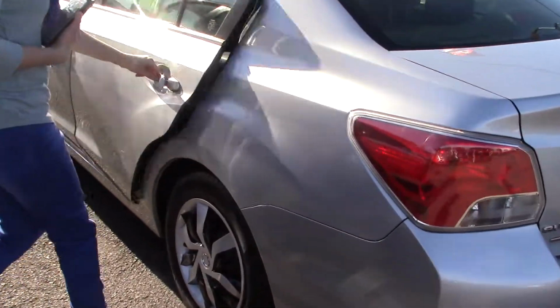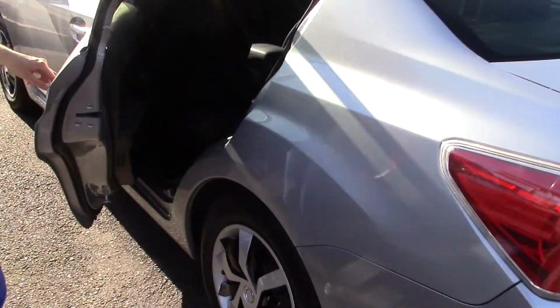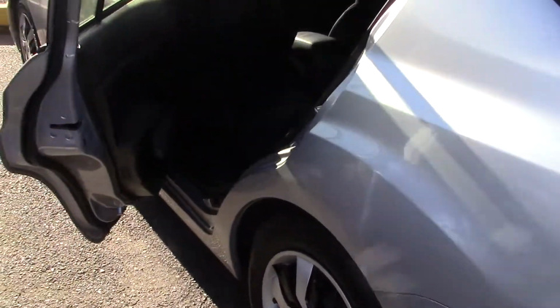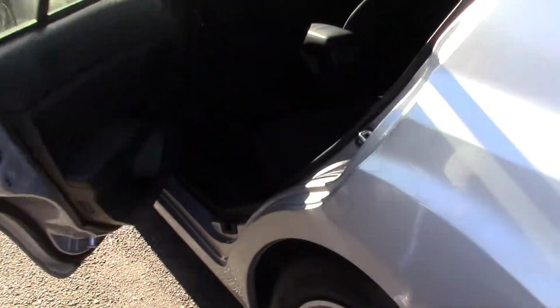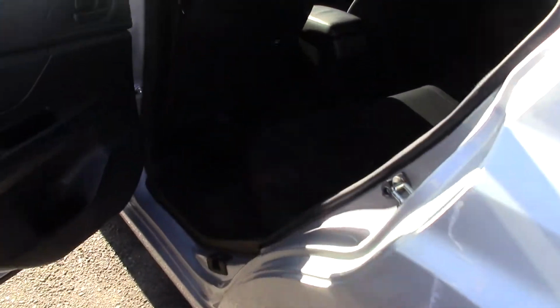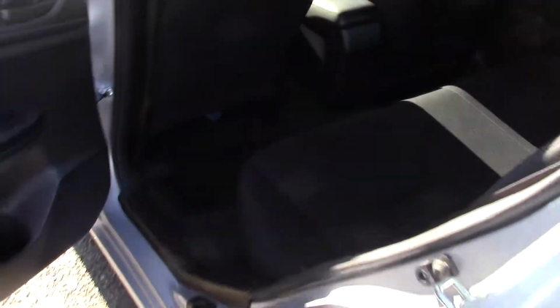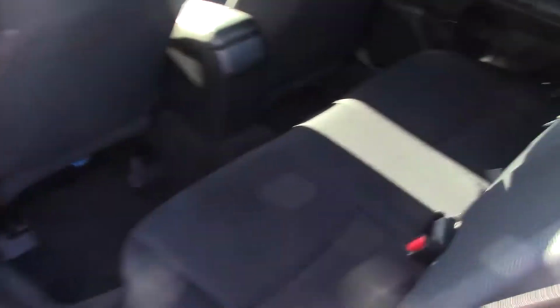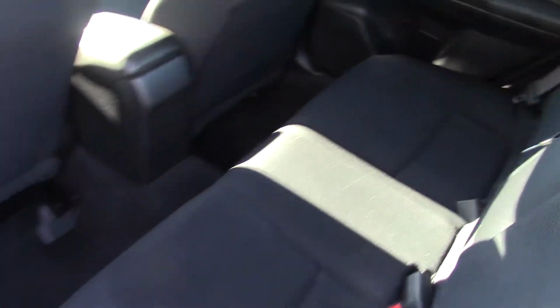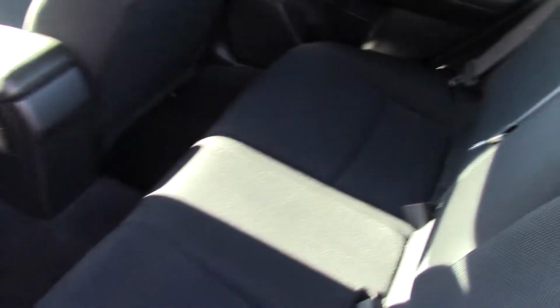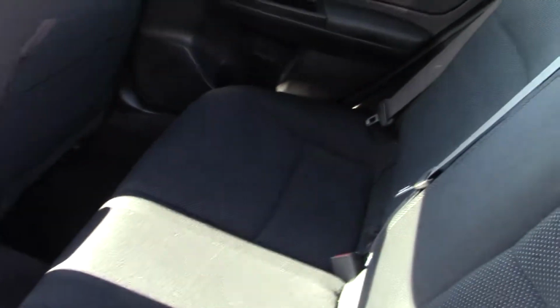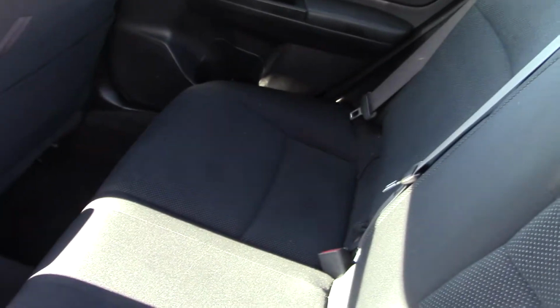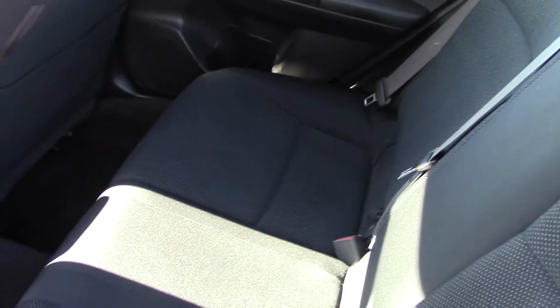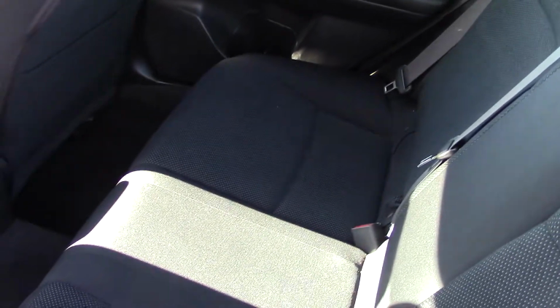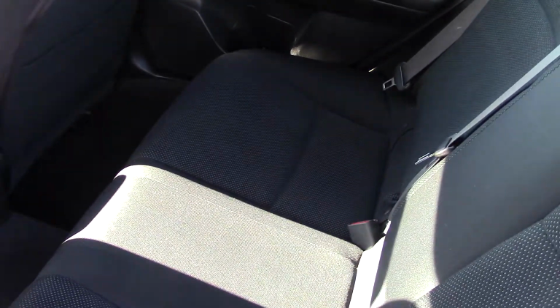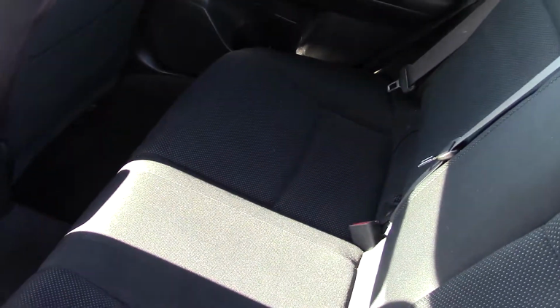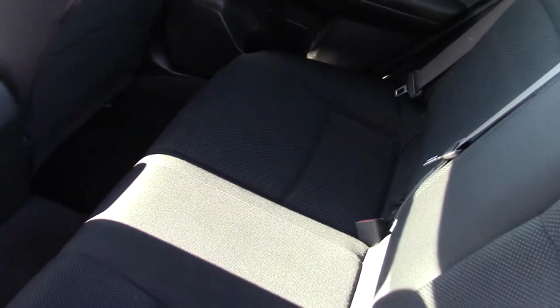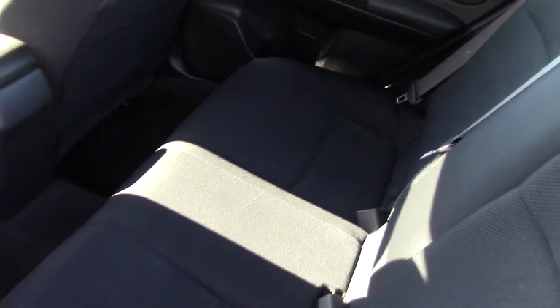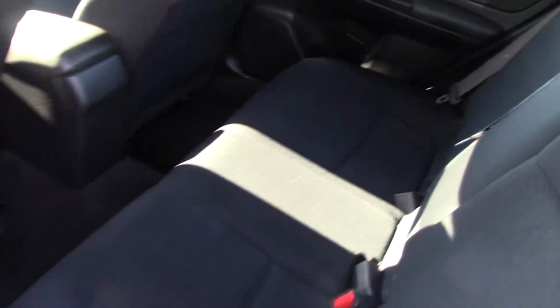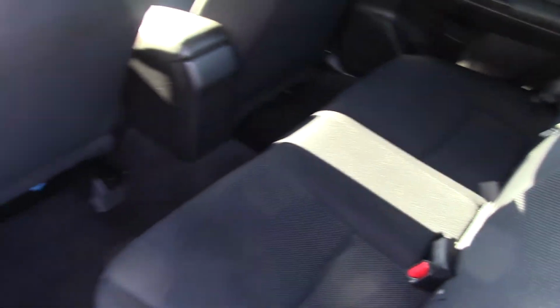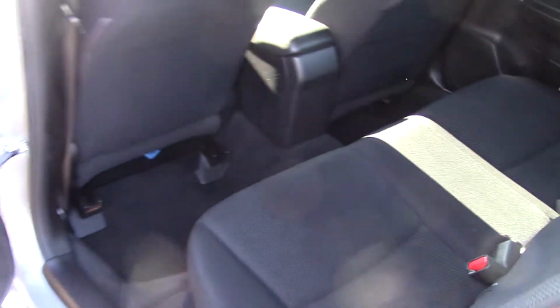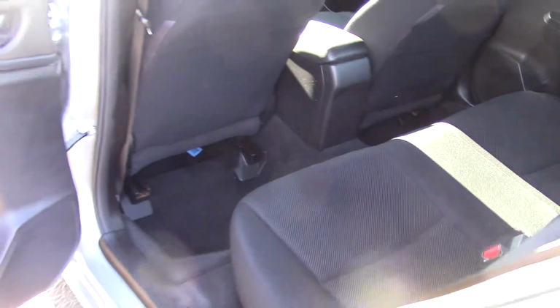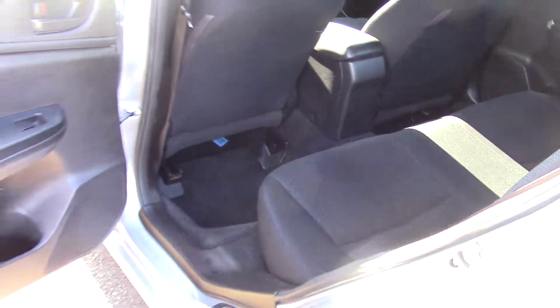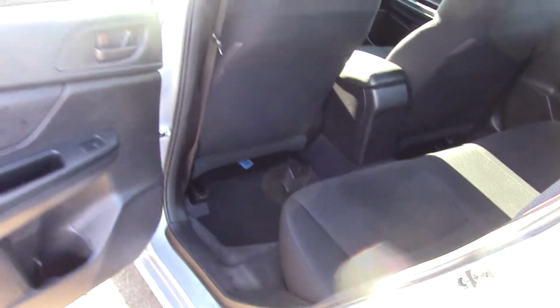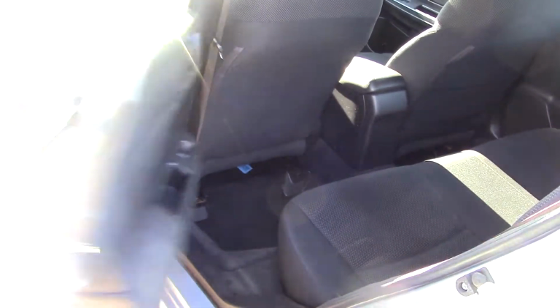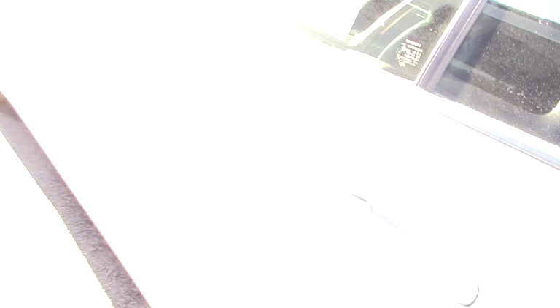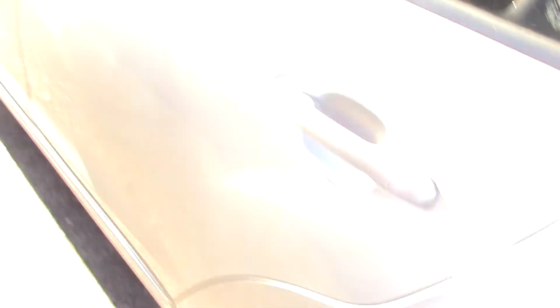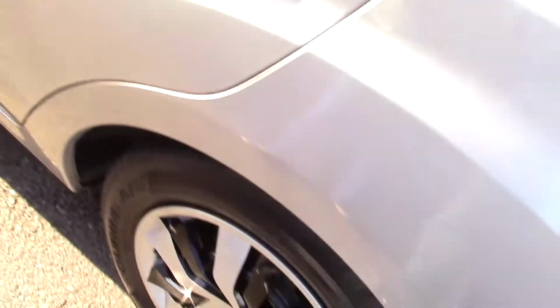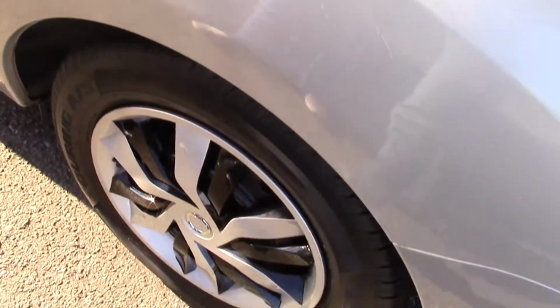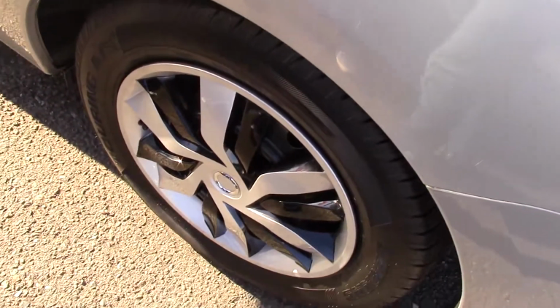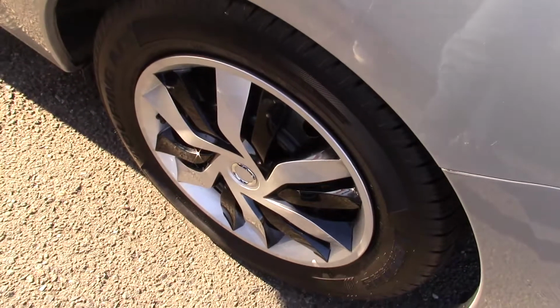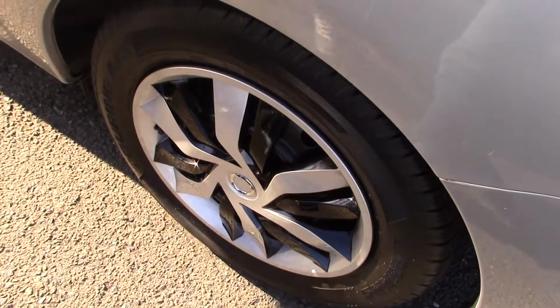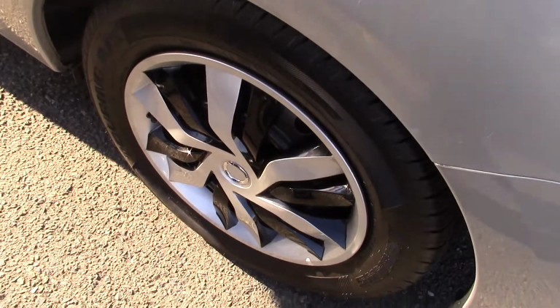It has all-wheel drive for great traction in any weather. A clean black two-tone cloth interior — it's kind of got a pattern in the middle. And look at these wheels here too: custom wheels, a really cool design.